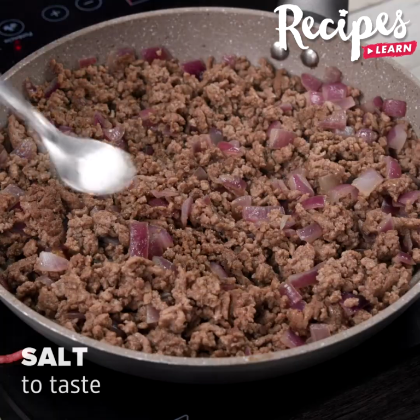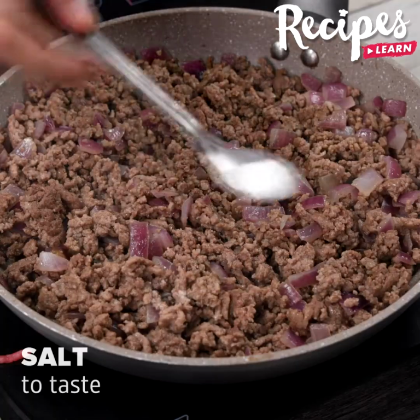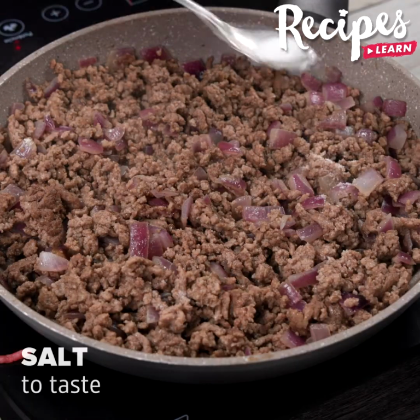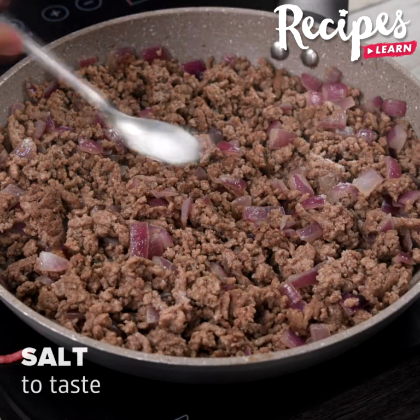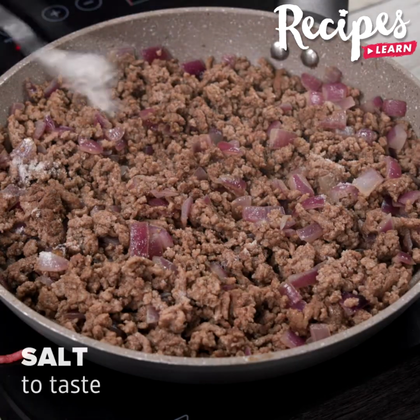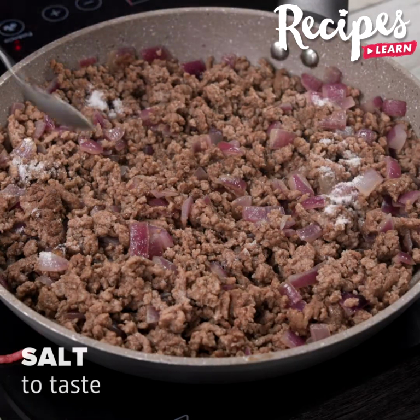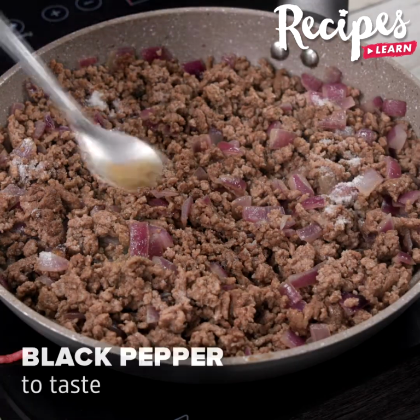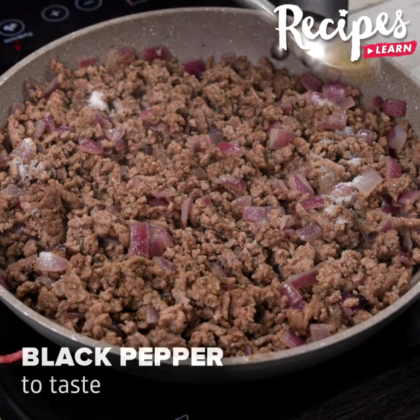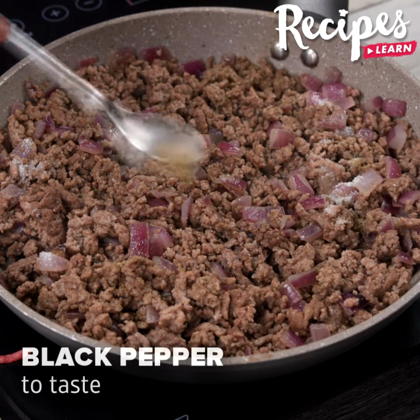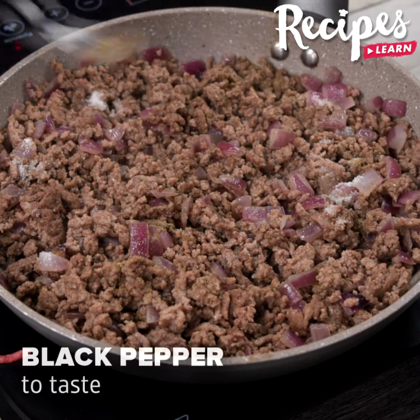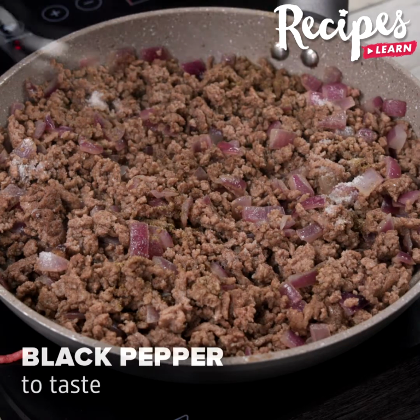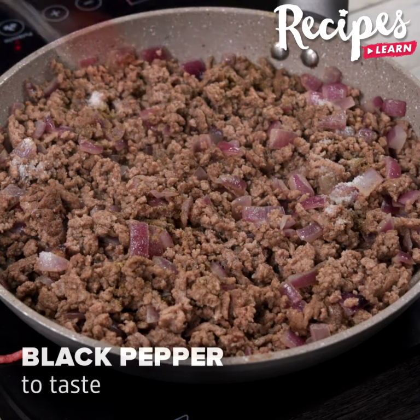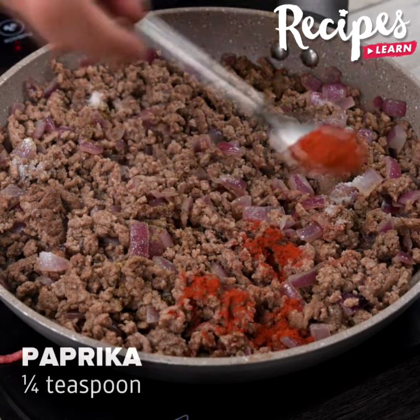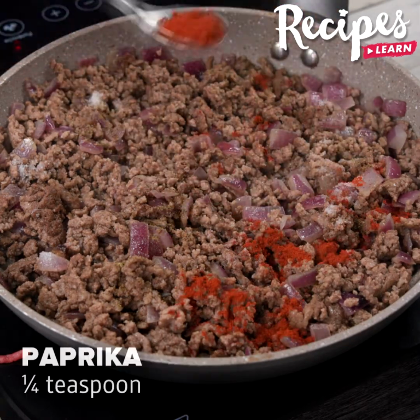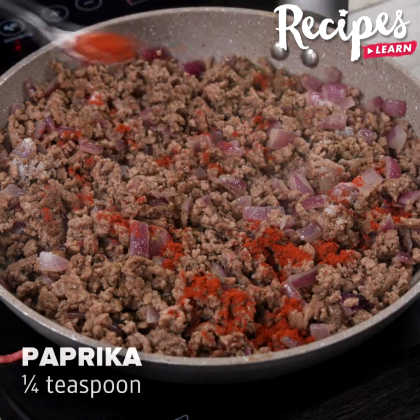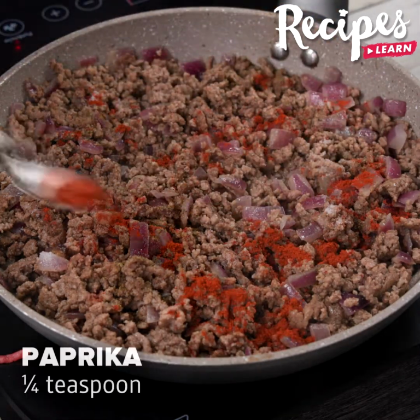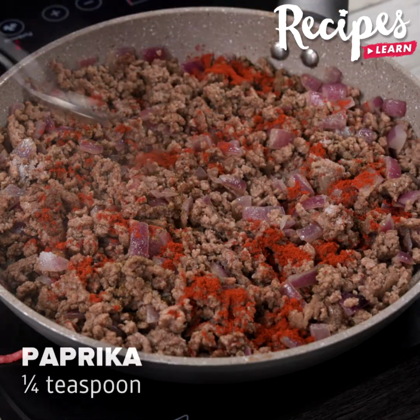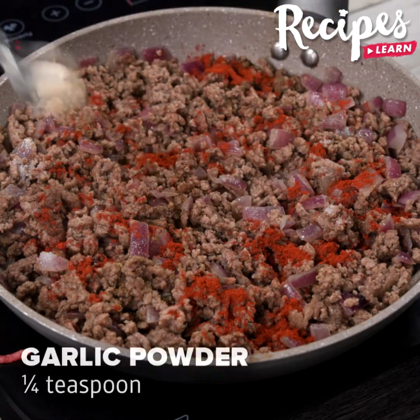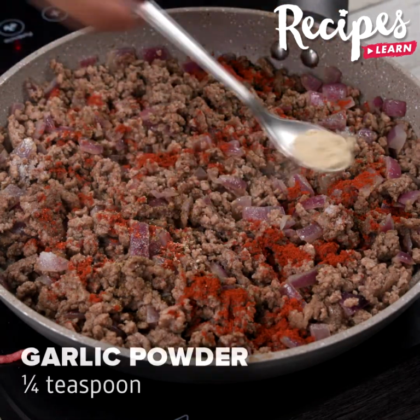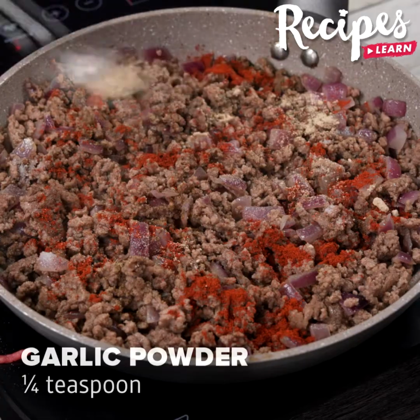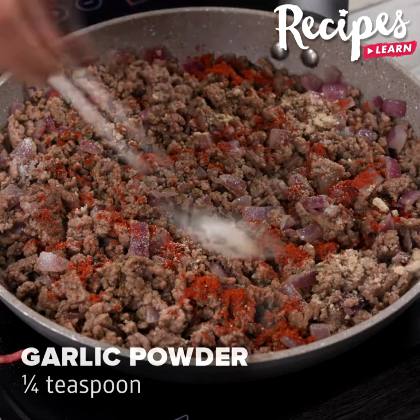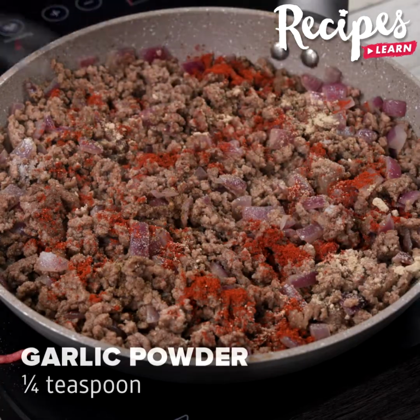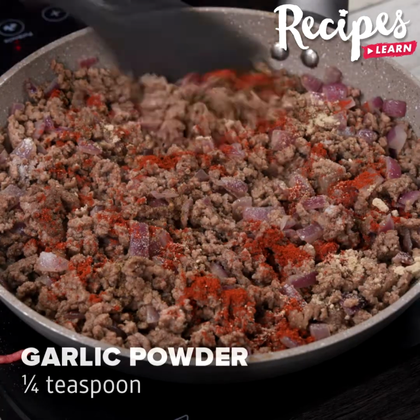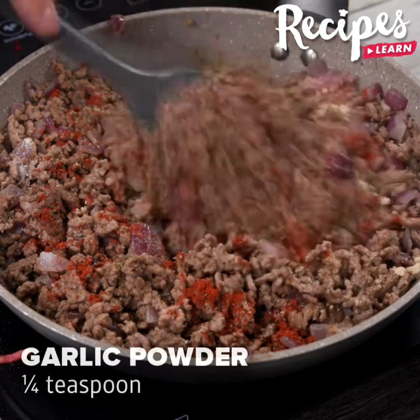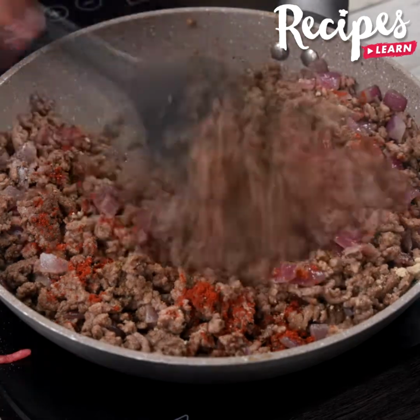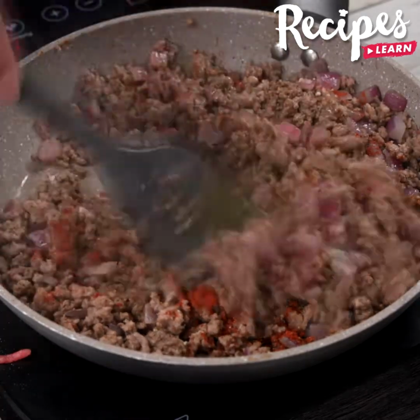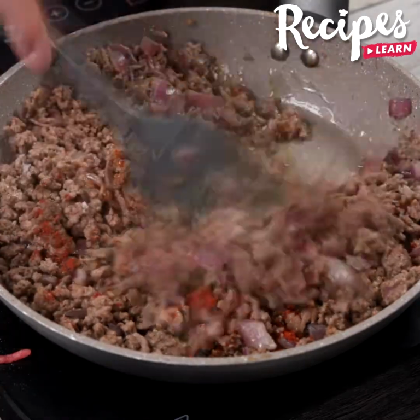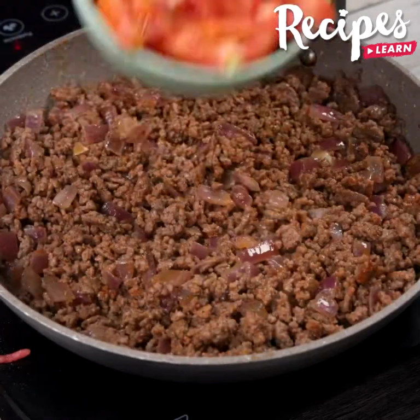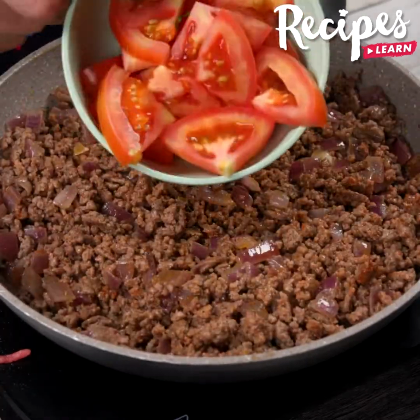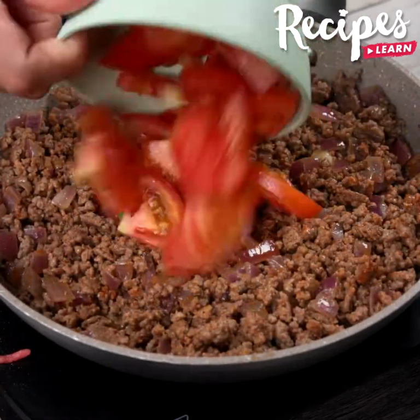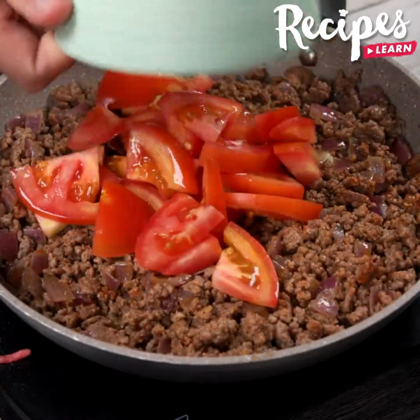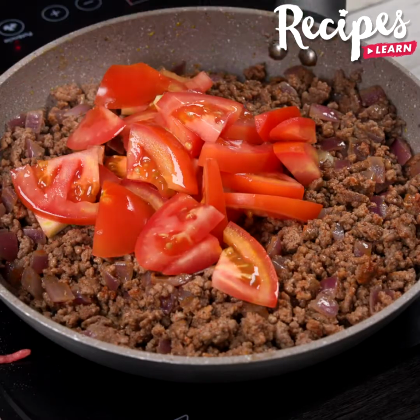Season the meat with salt to taste, black pepper to taste, add 1¼ teaspoon paprika, ¼ teaspoon garlic powder, the tomatoes we cut, and stir to combine.